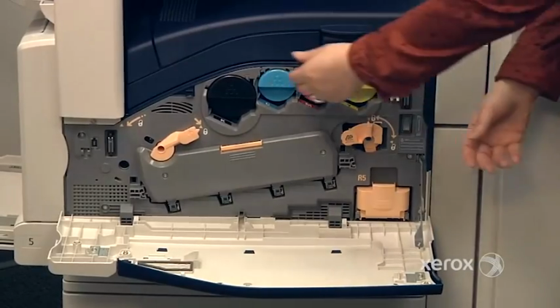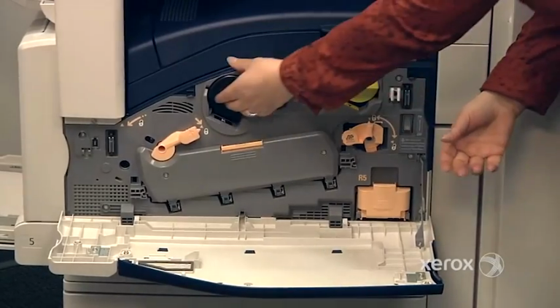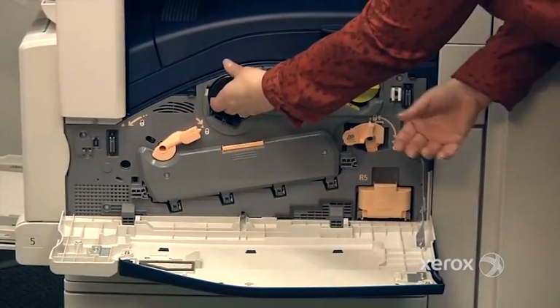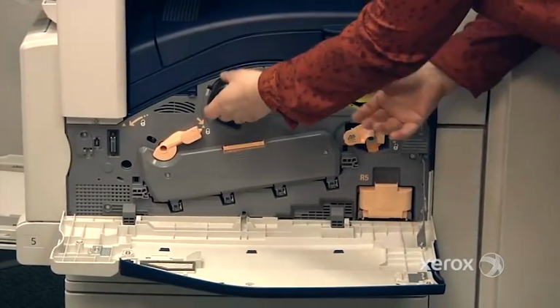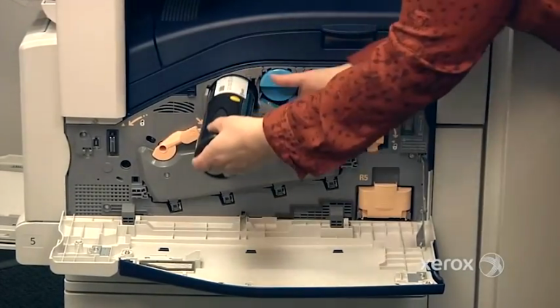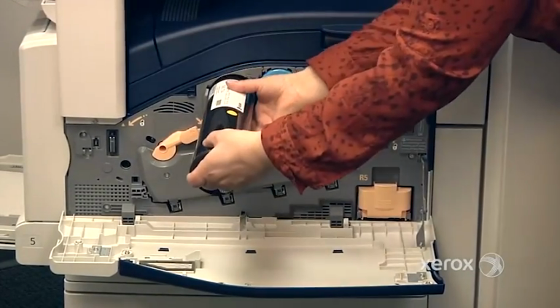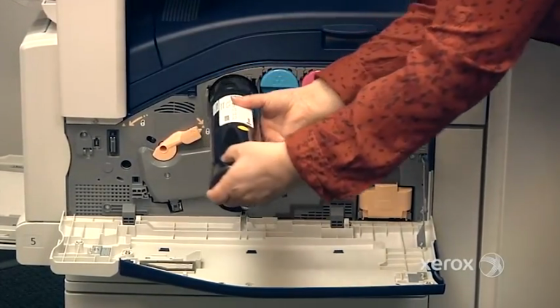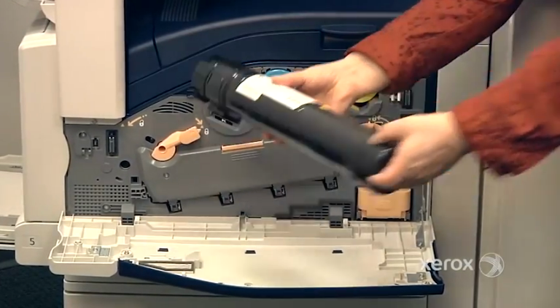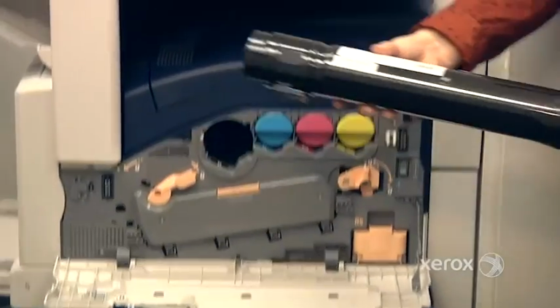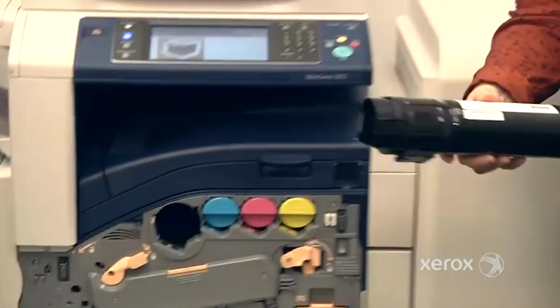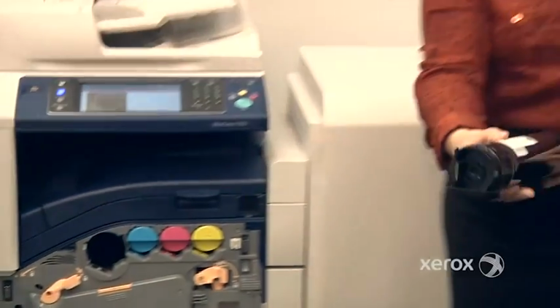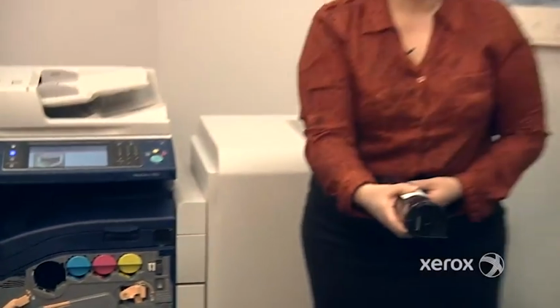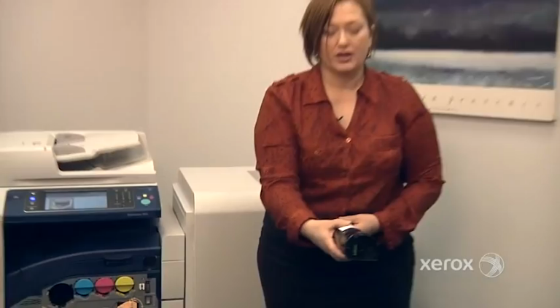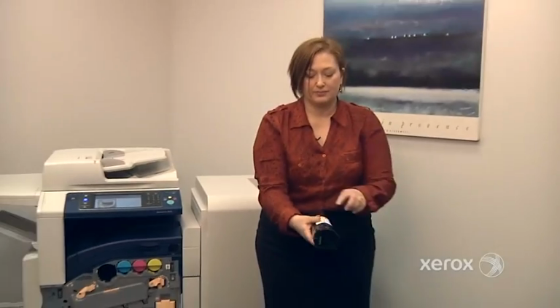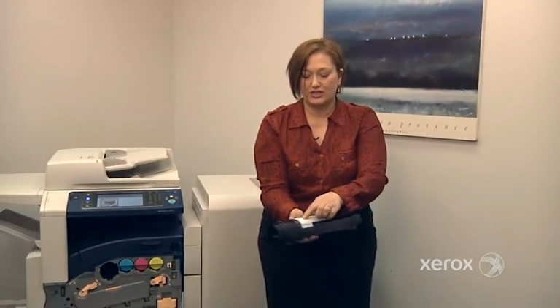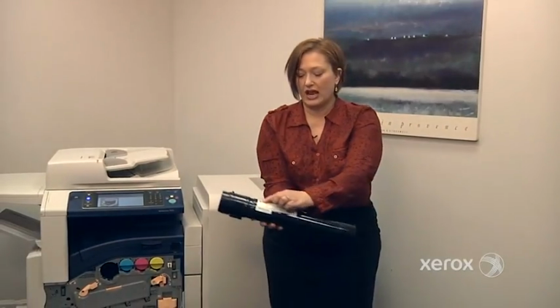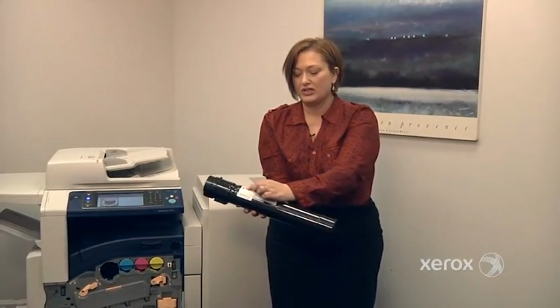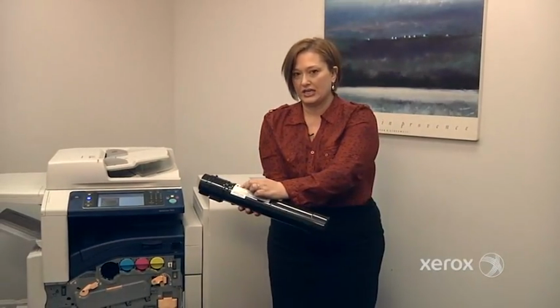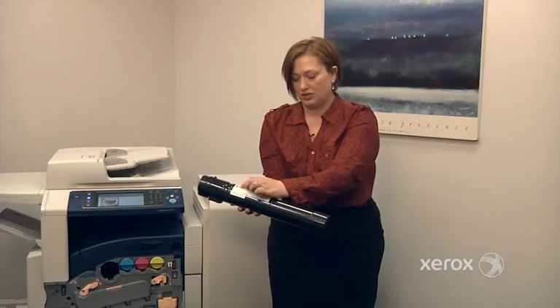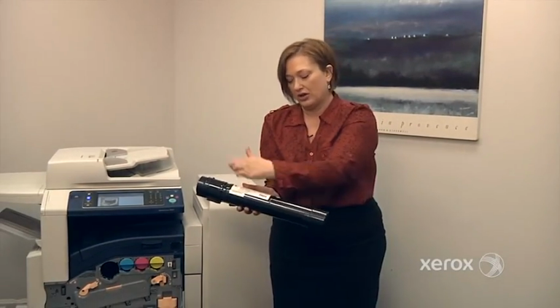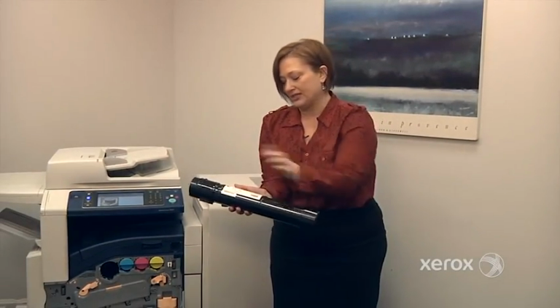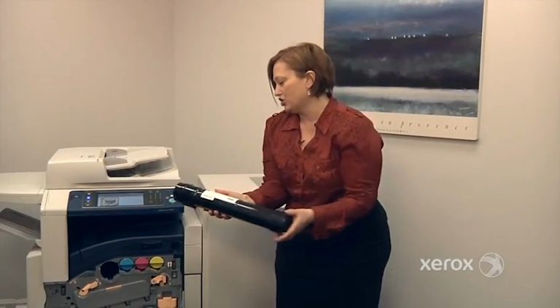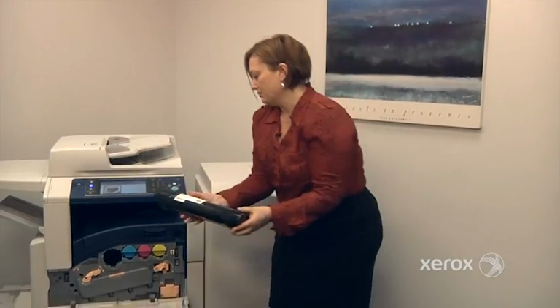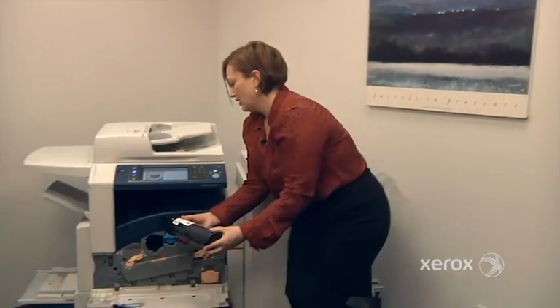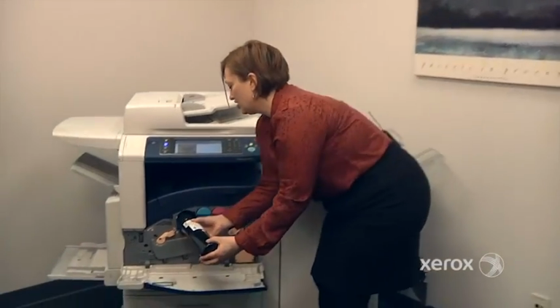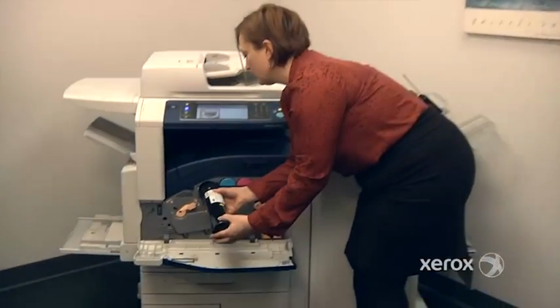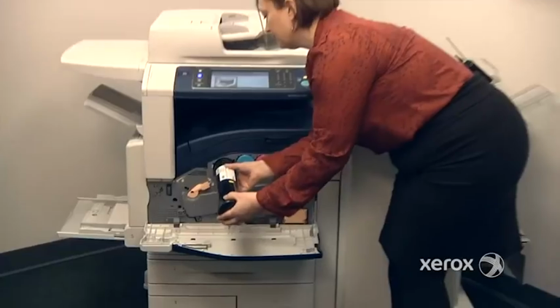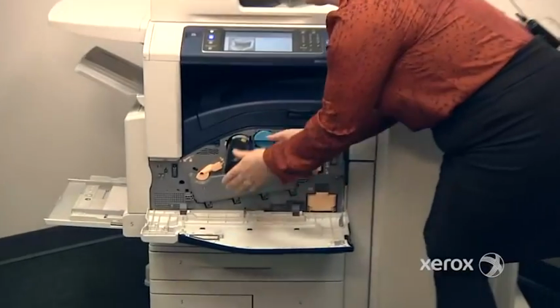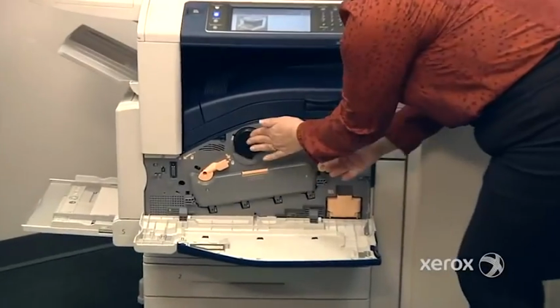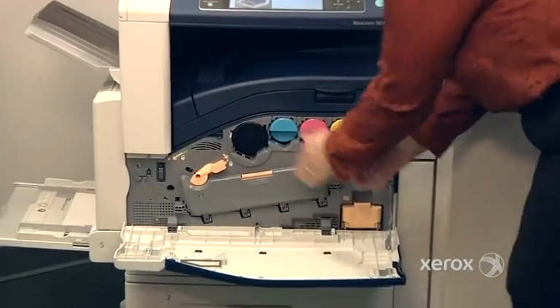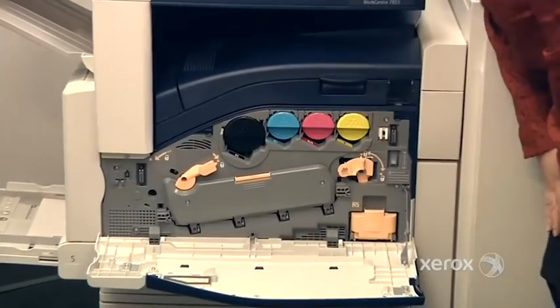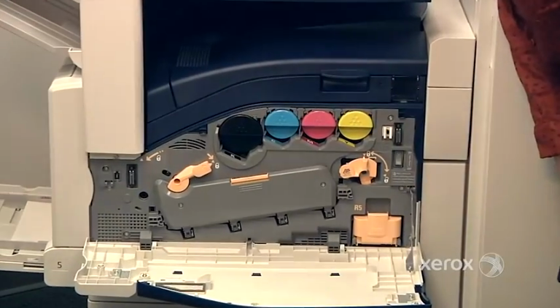So to change a toner, just pull it all the way out. Take the new one out of the box — you'll see there's an arrow indicating how to place it in the machine — and it just slides right in. Nice and easy.